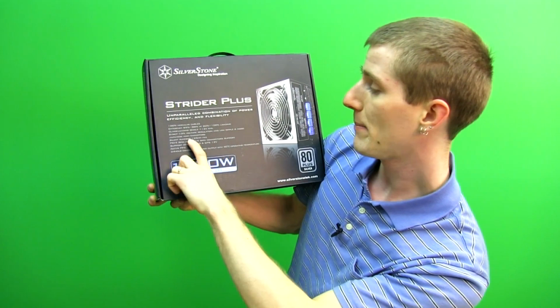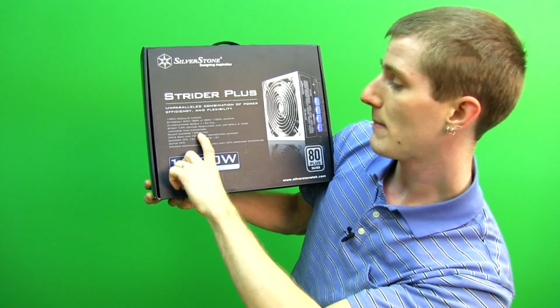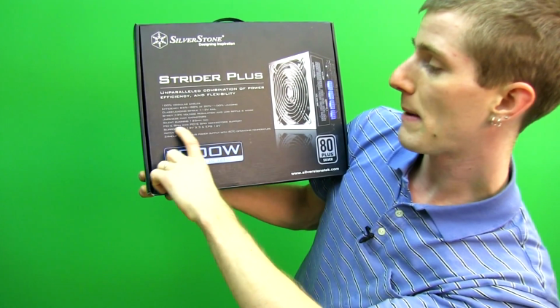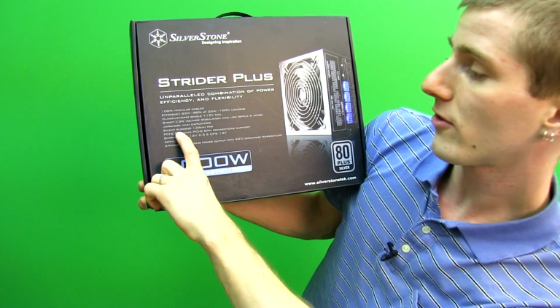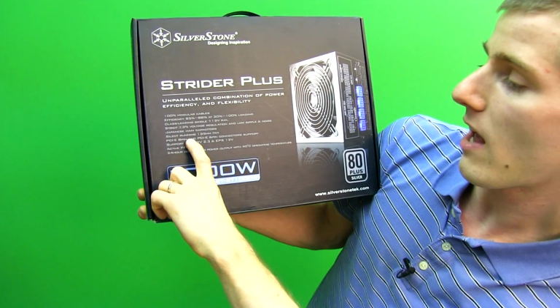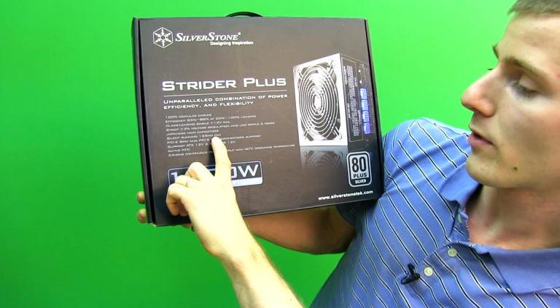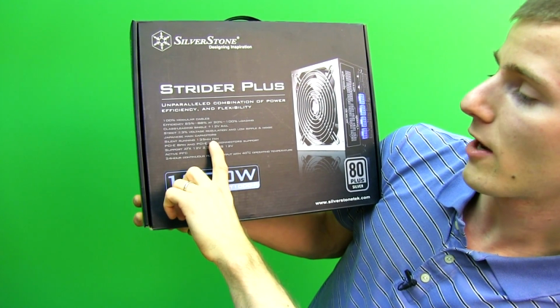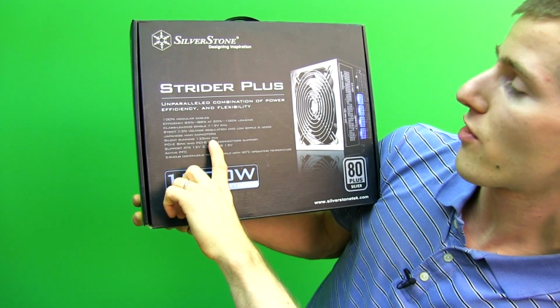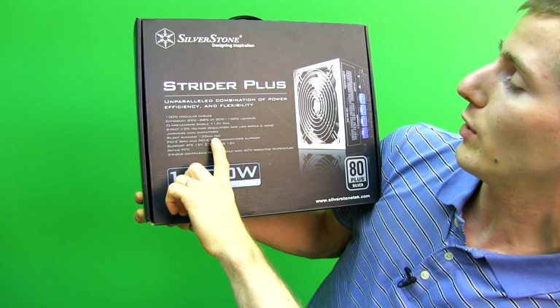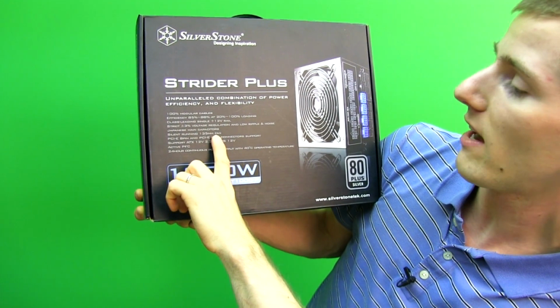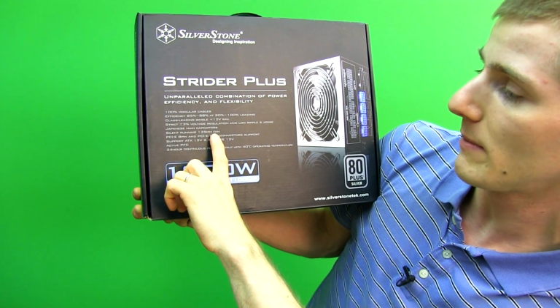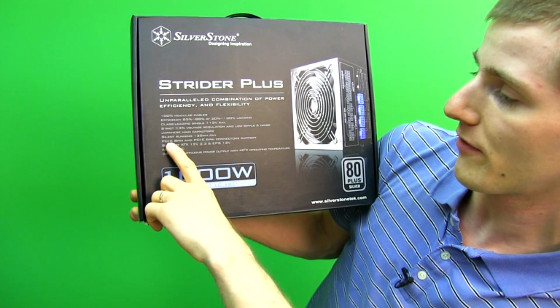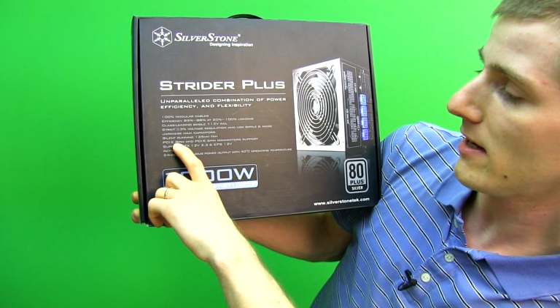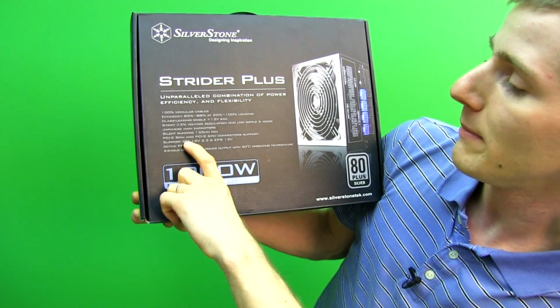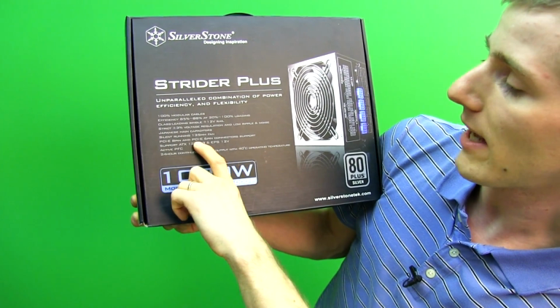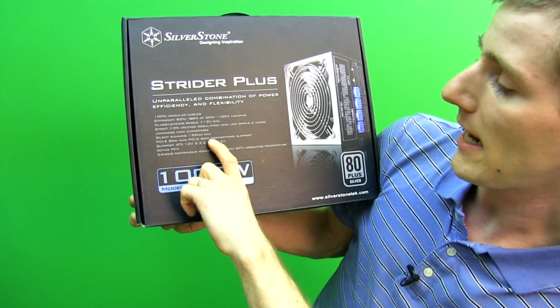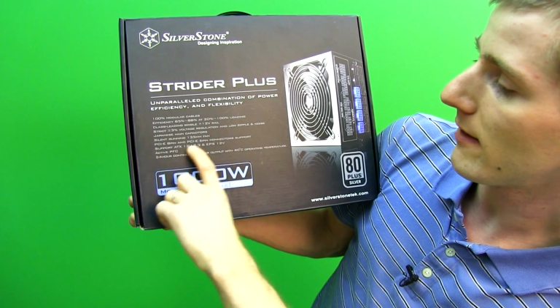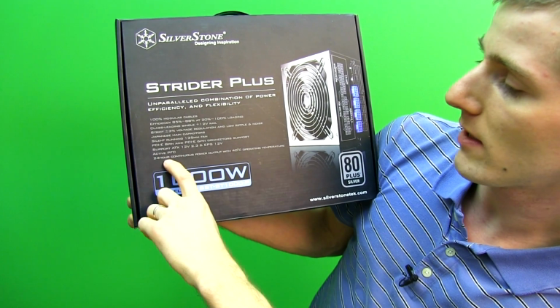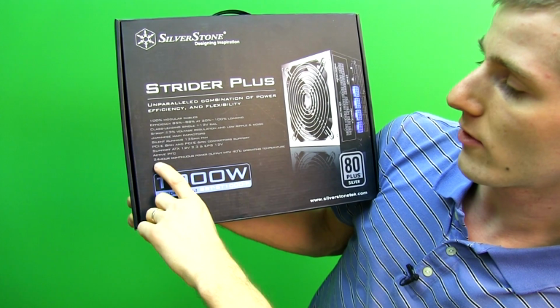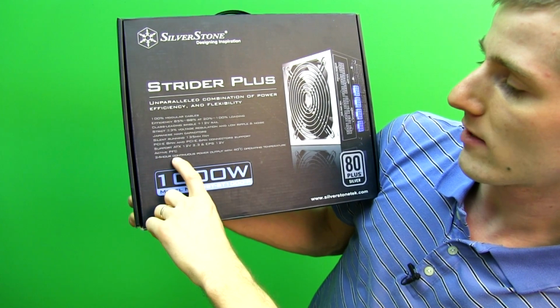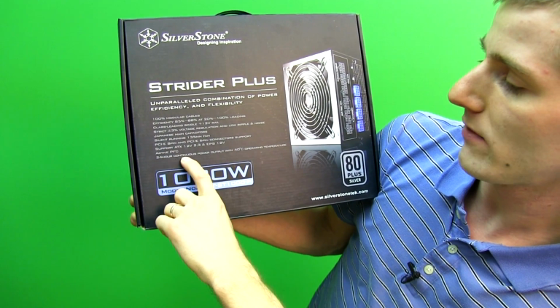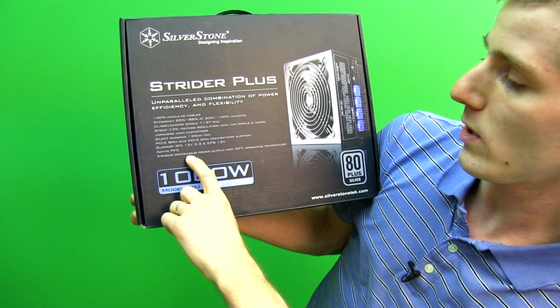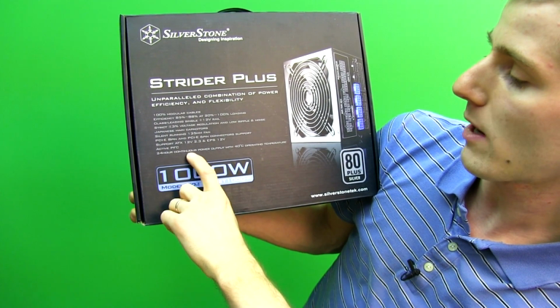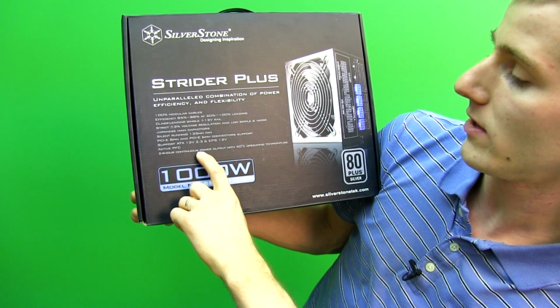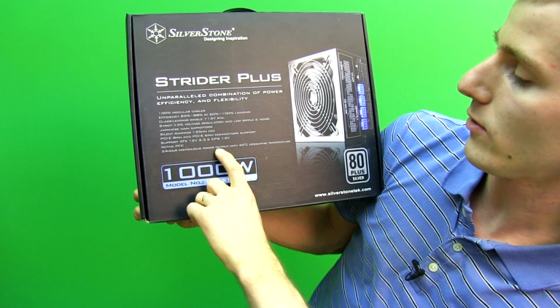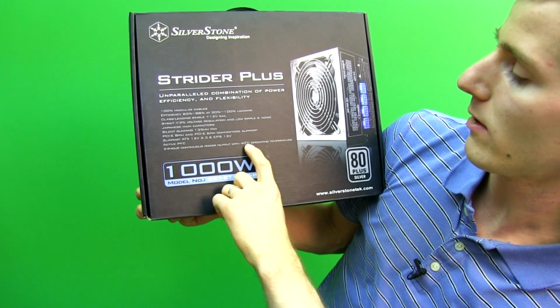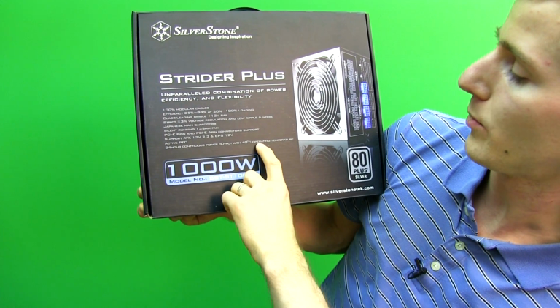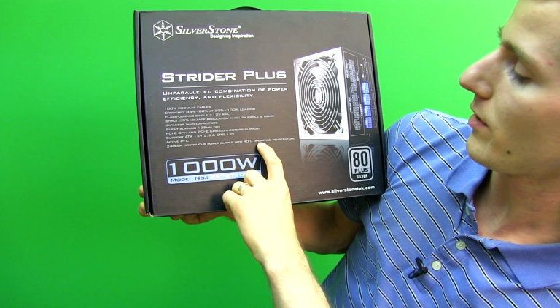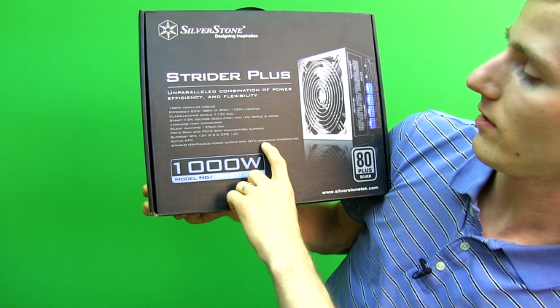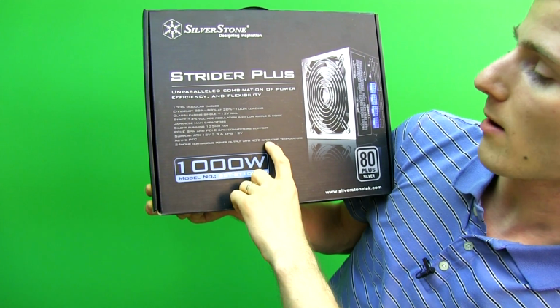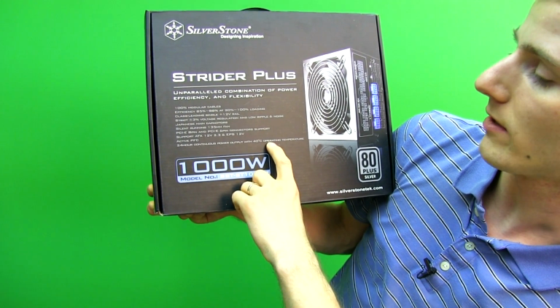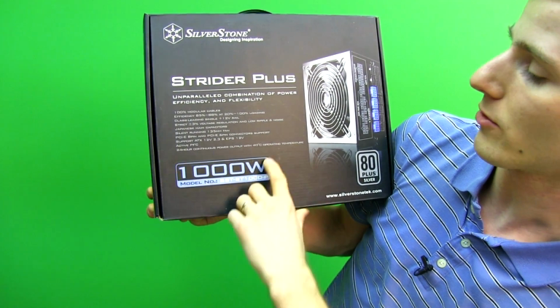Japanese main capacitors, silent running 135 millimeter fan, PCIe 8 and 6 pin connectors, active PFC, and 24 hour continuous power output with a 40 degrees Celsius operating temperature.